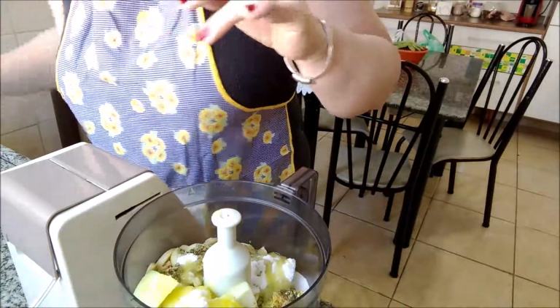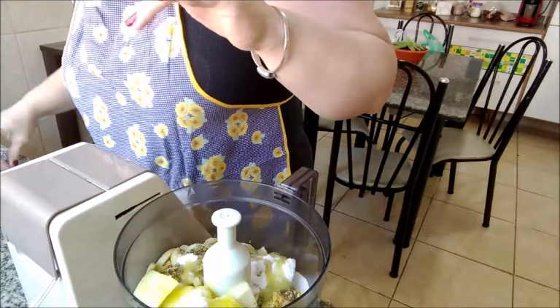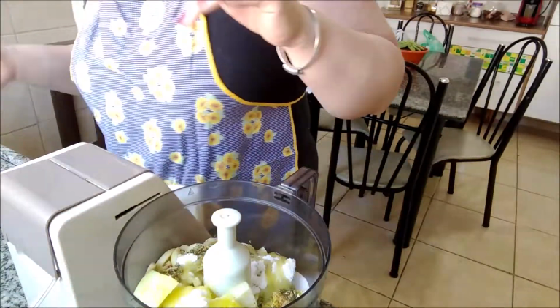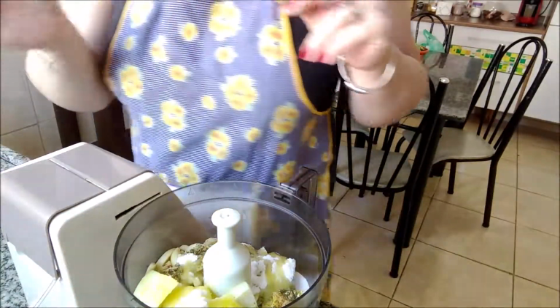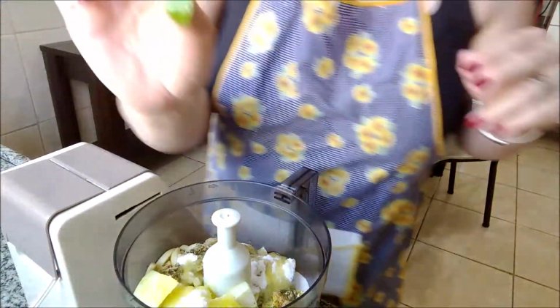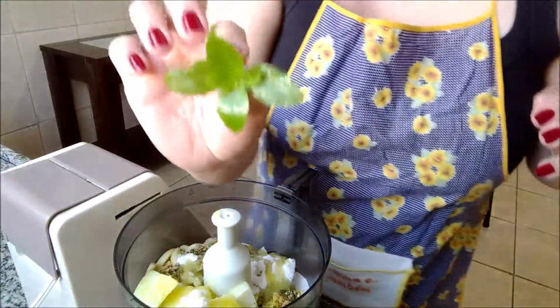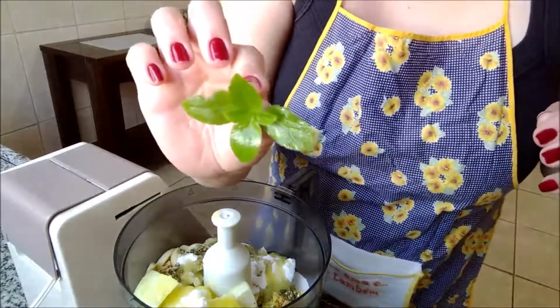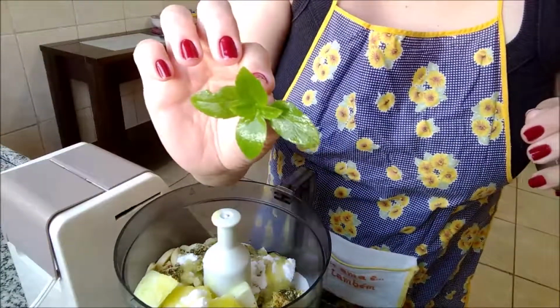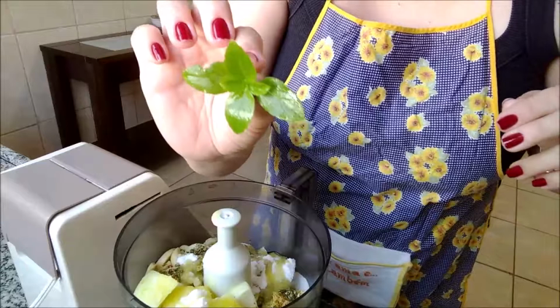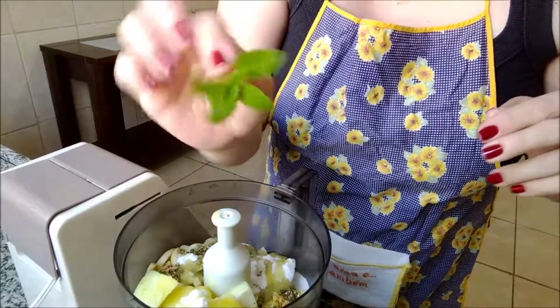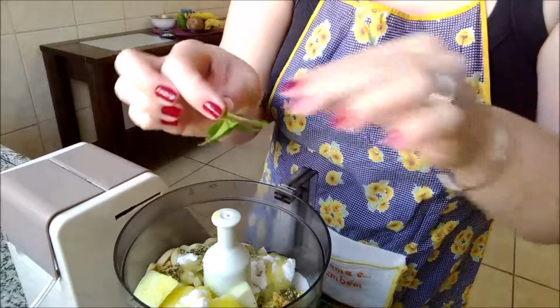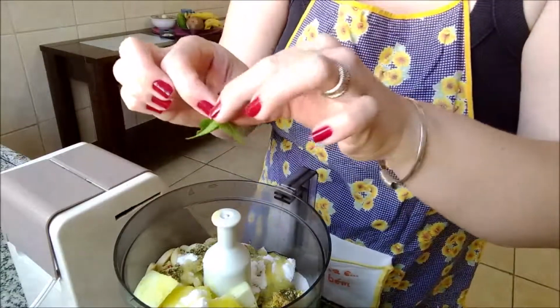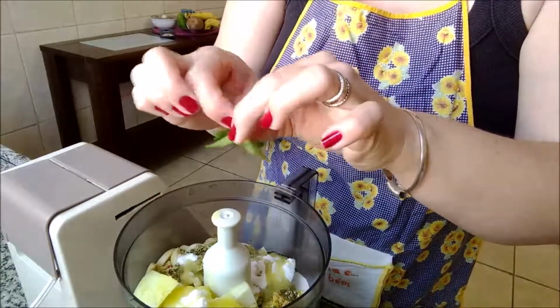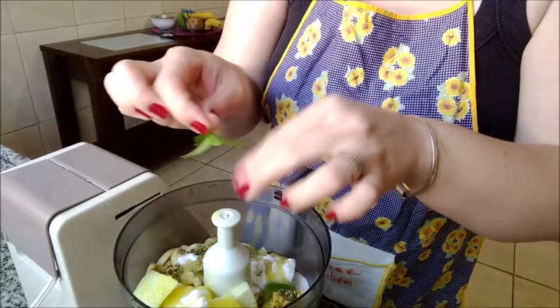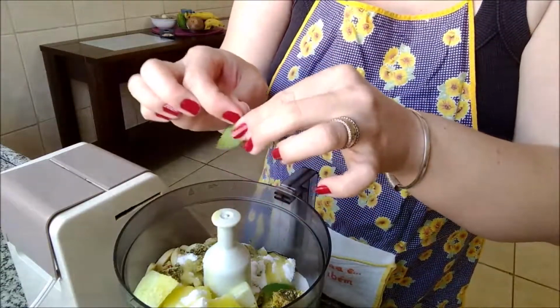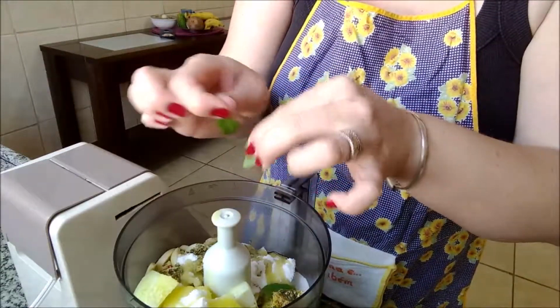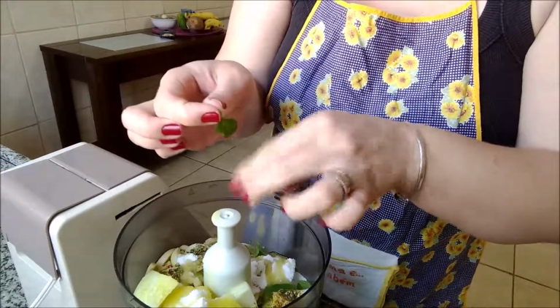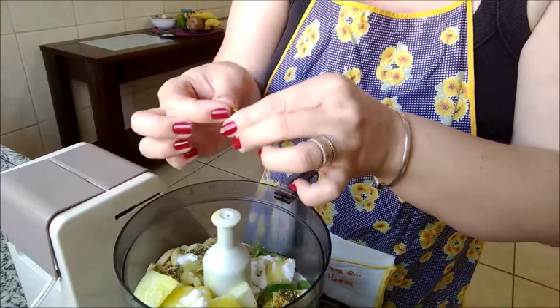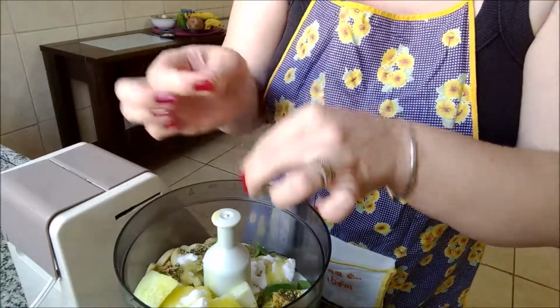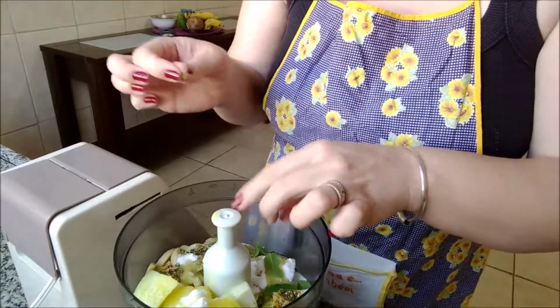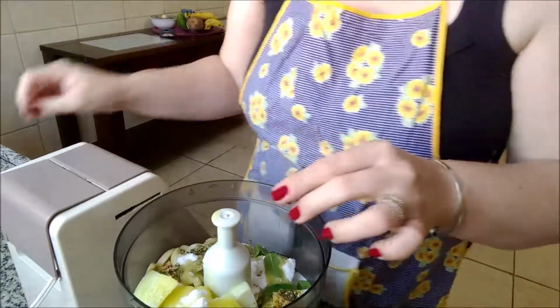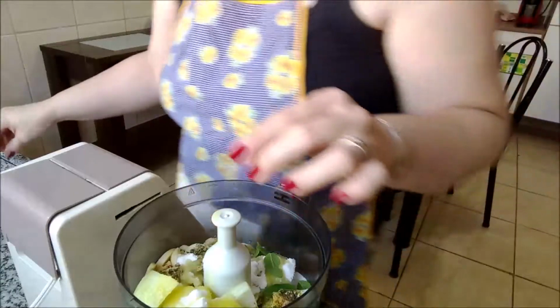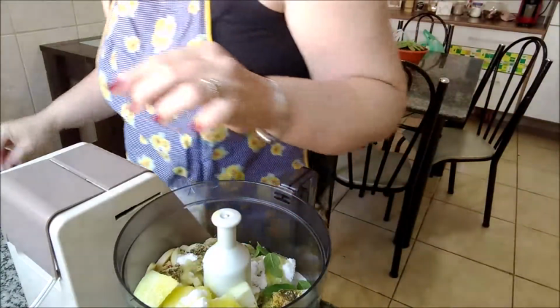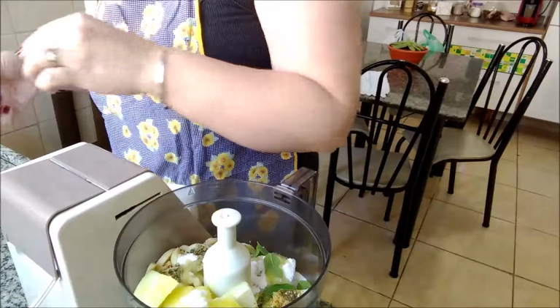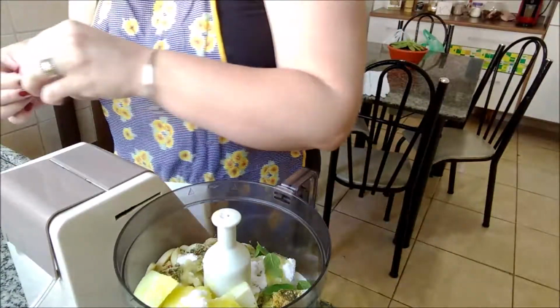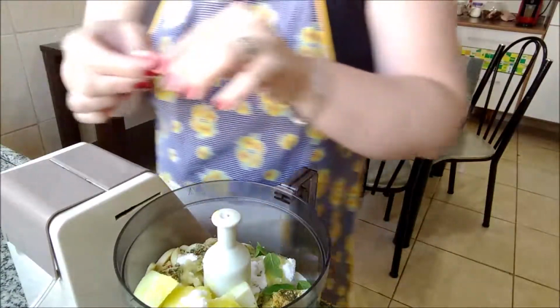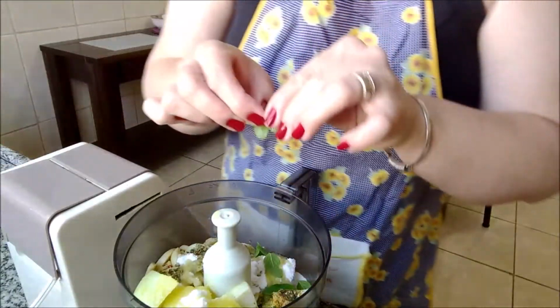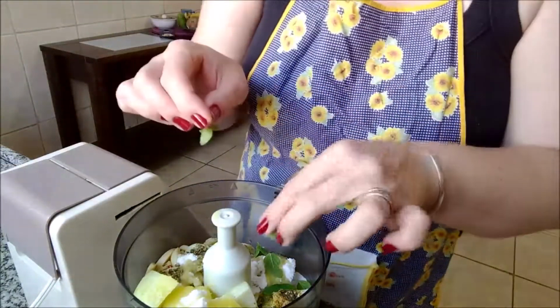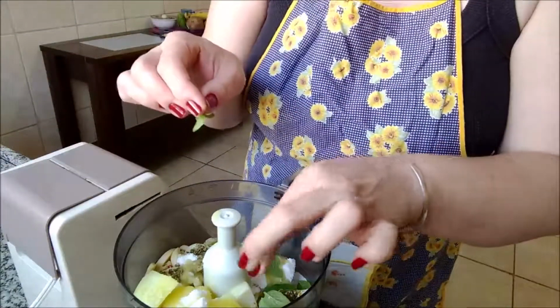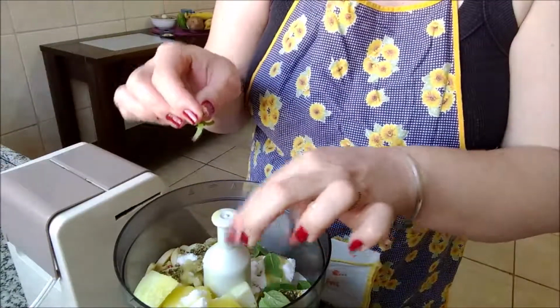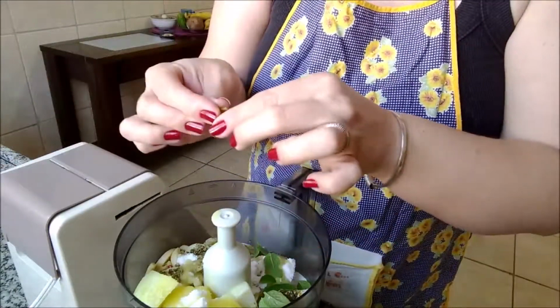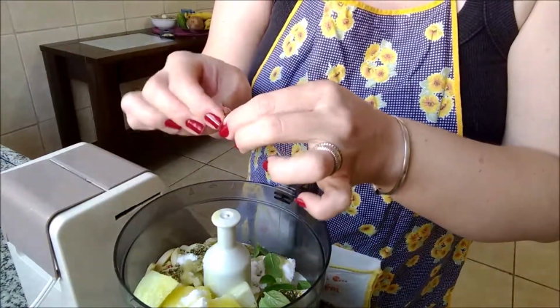Eu gosto de colocar esse toquezinho aqui. Folhinhas de manjericão. Fica uma delícia. Dá um tchan no tempero, dá um gostinho muito bom. Olha, algumas folhinhas. Não muitas.